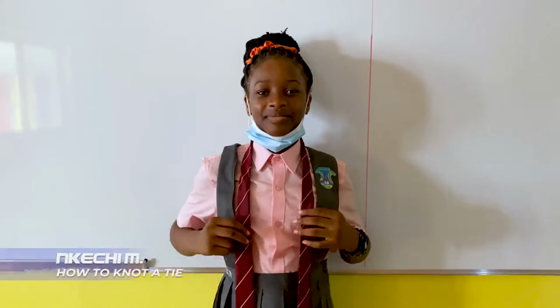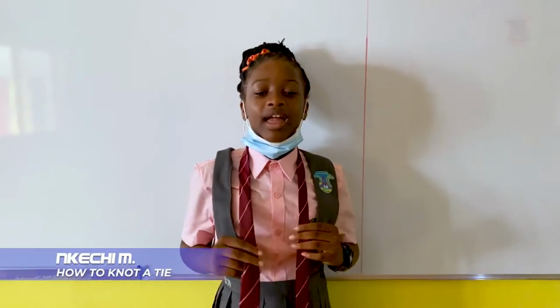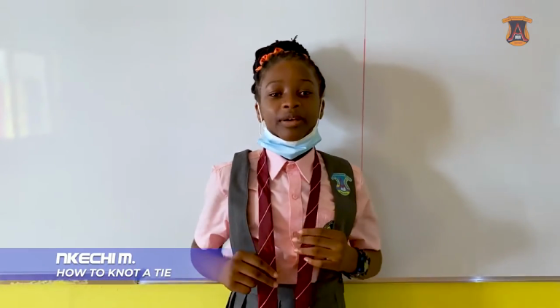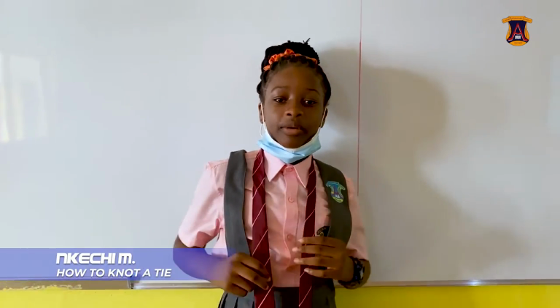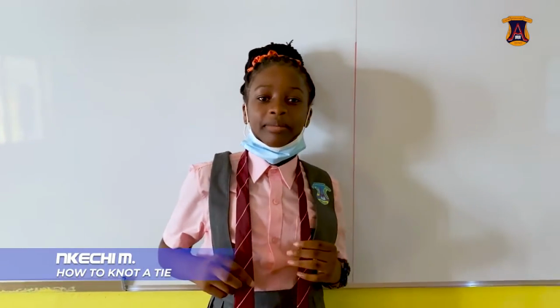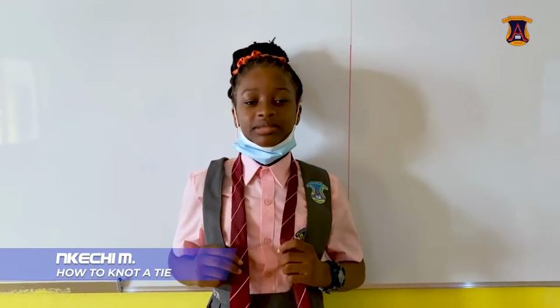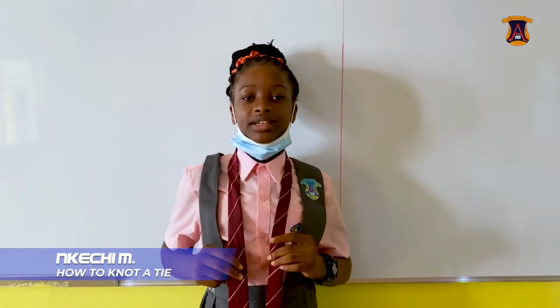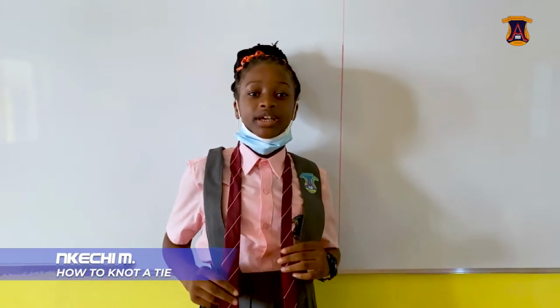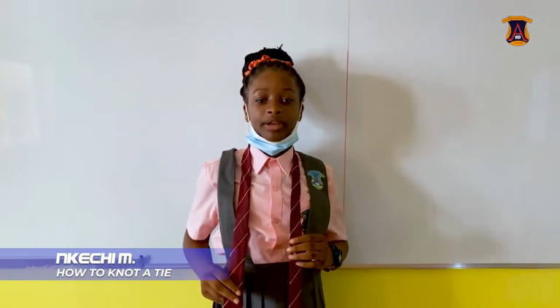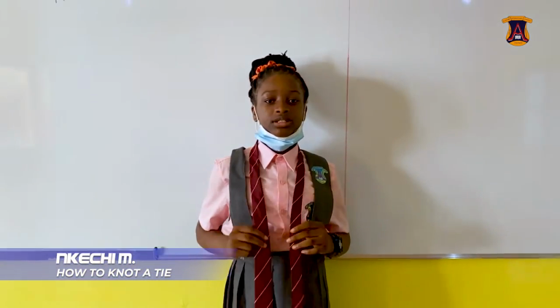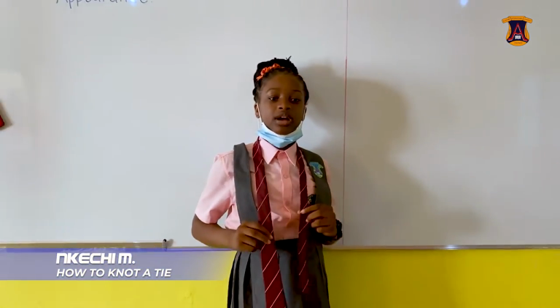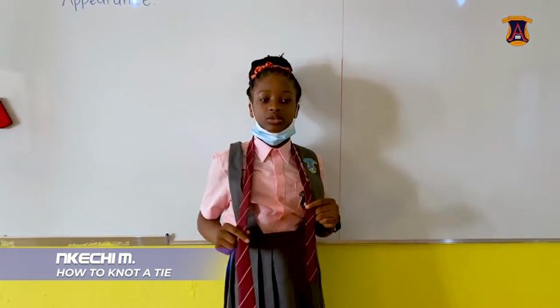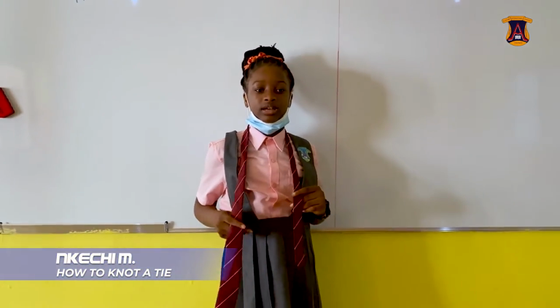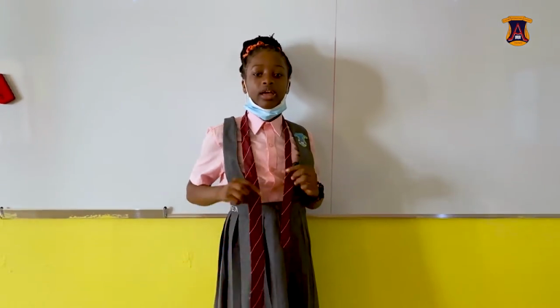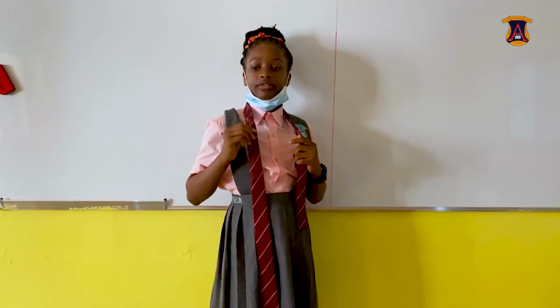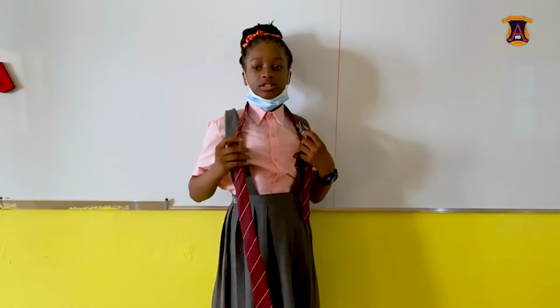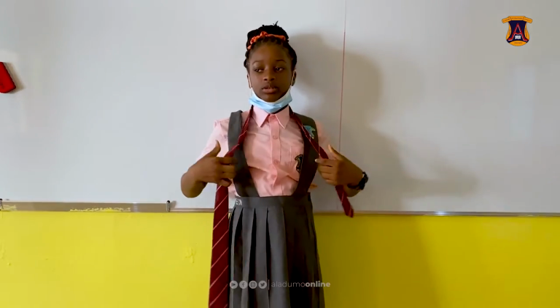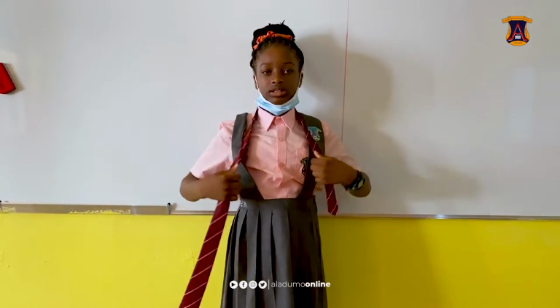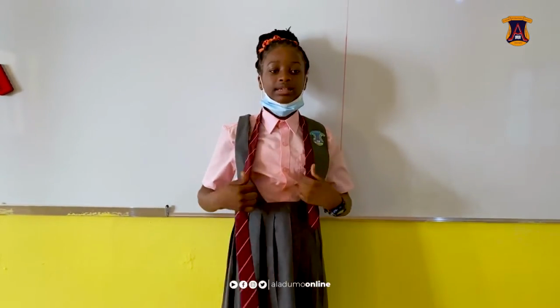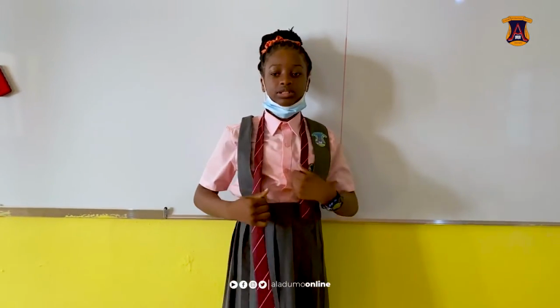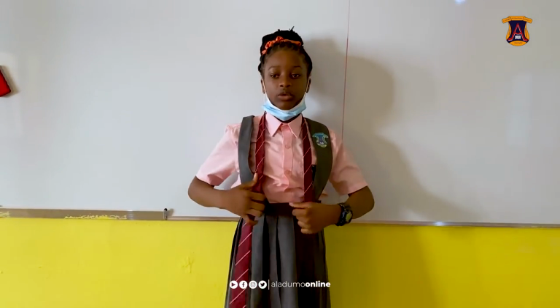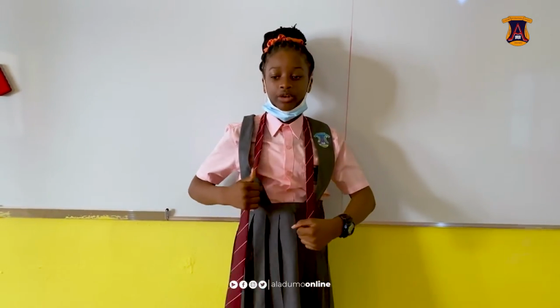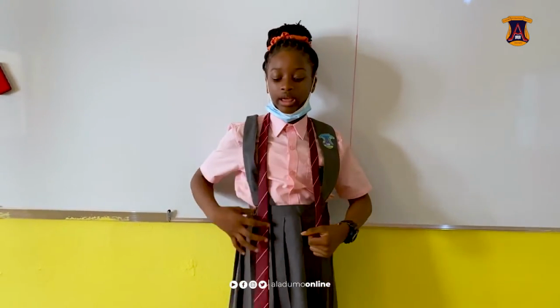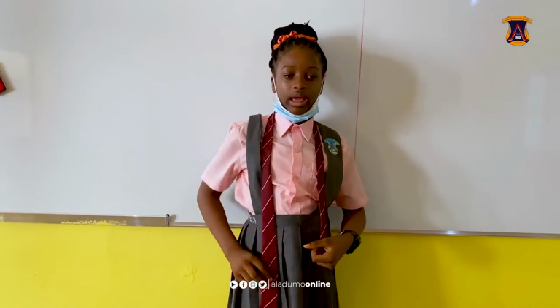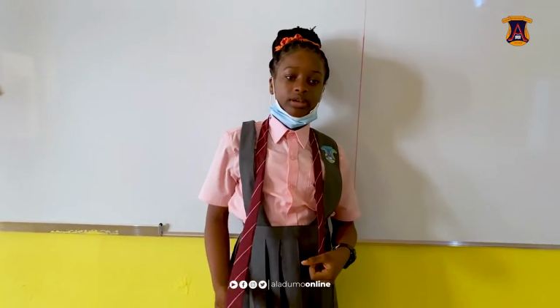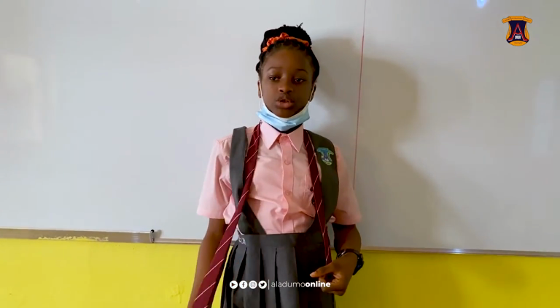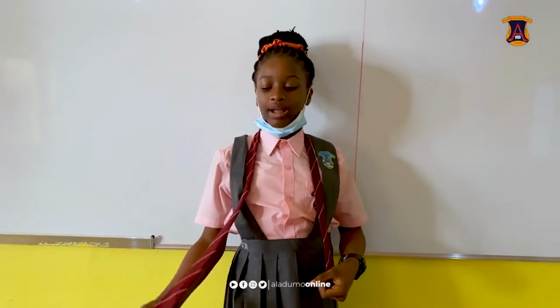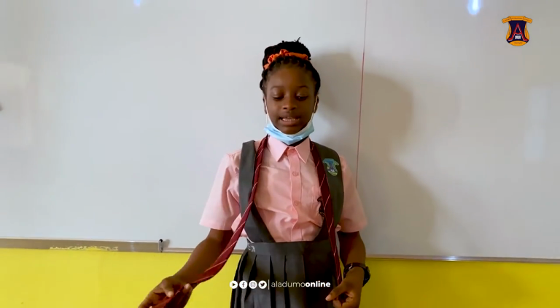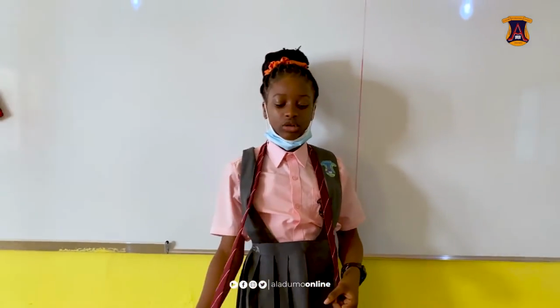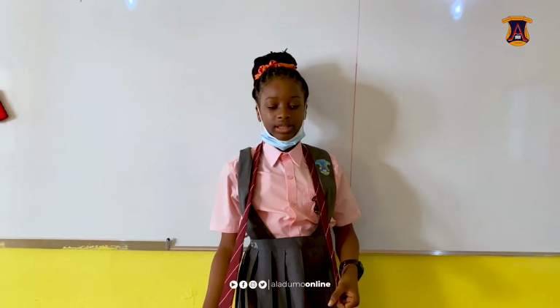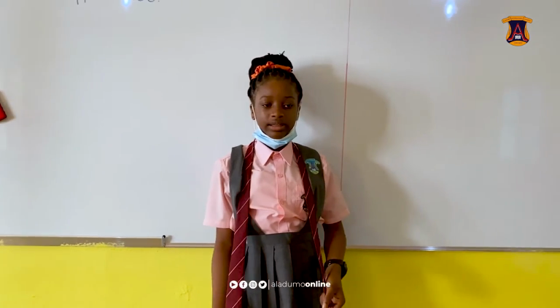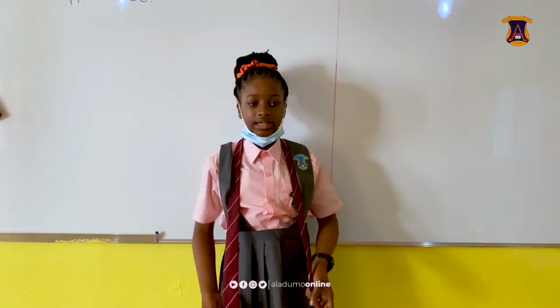Hello everyone, my name is Inkechi and I'm here to teach you how to knot a tie. The first step in knotting a tie is putting it over your knee and making sure the right side is lower than the left side.